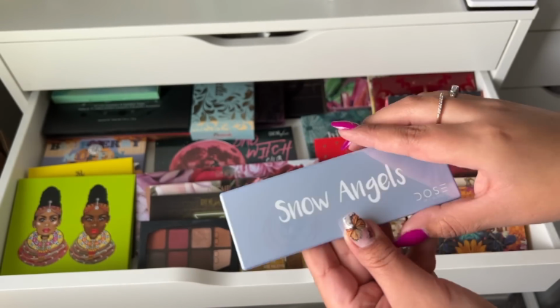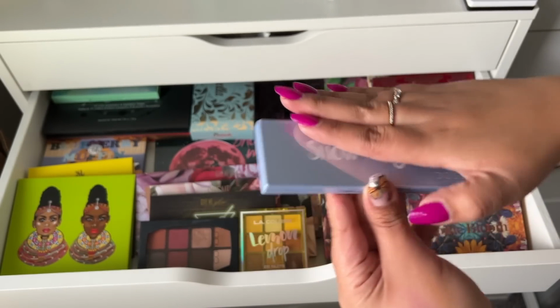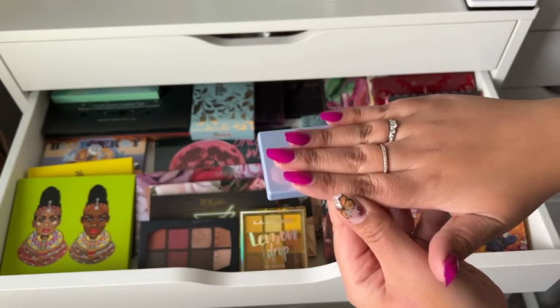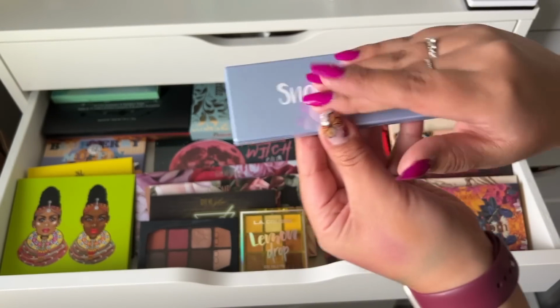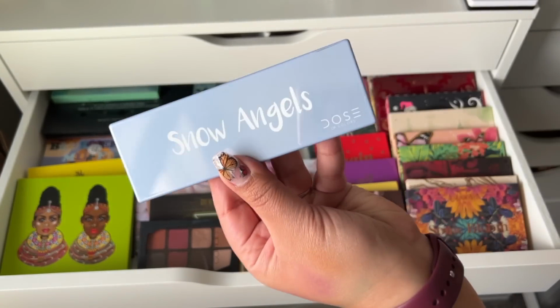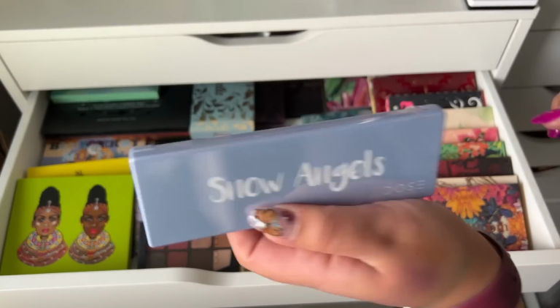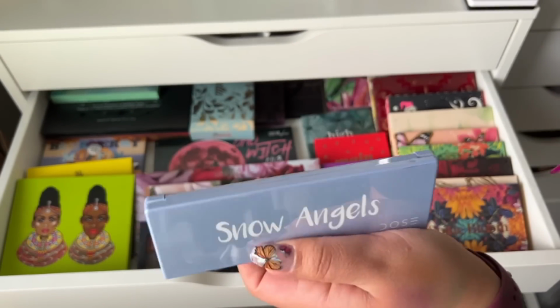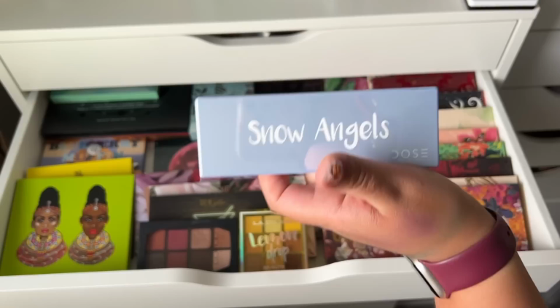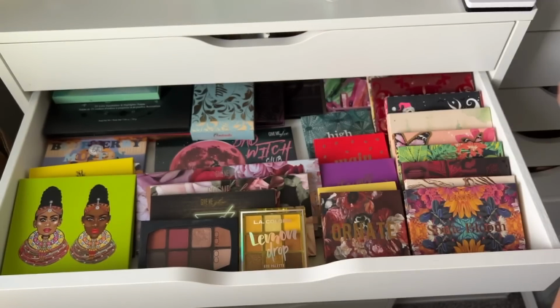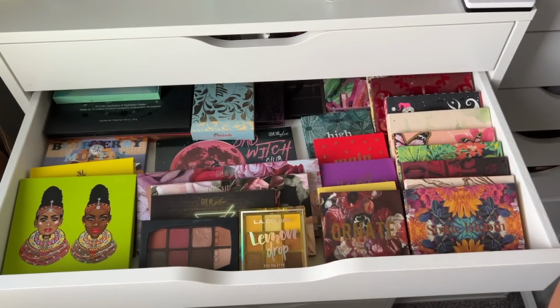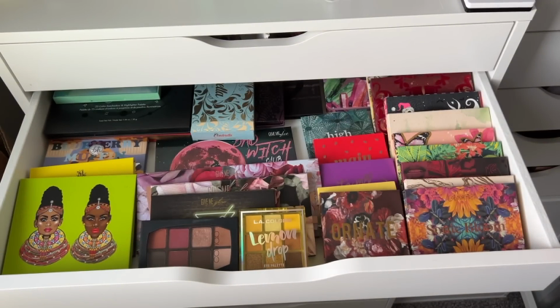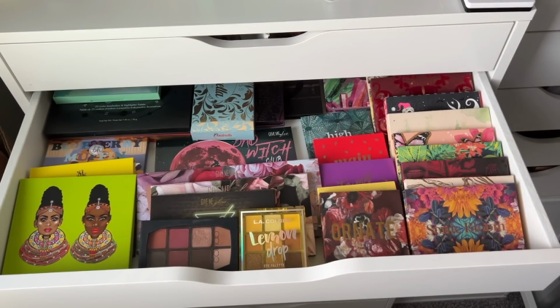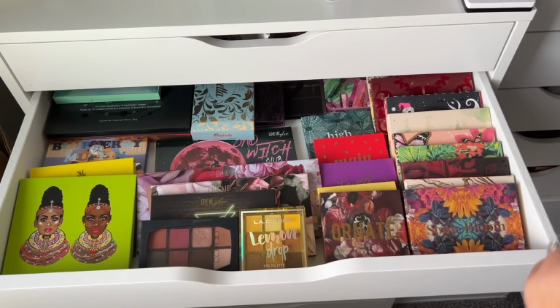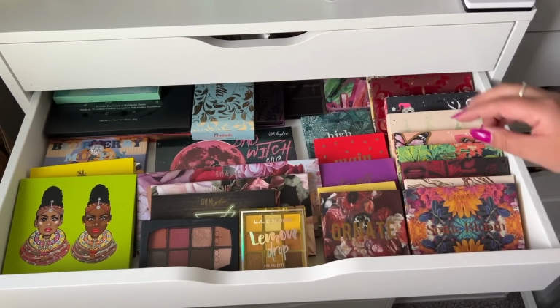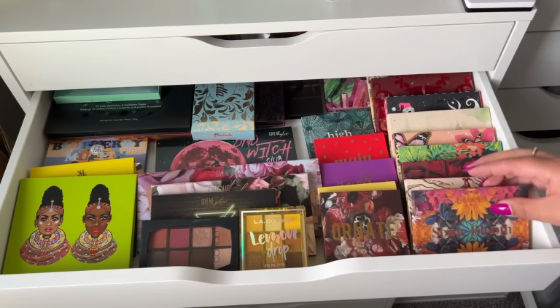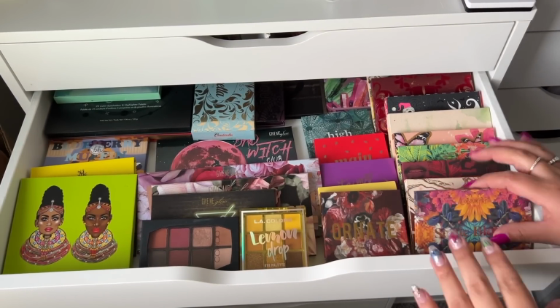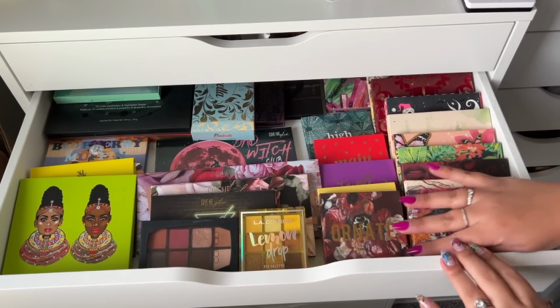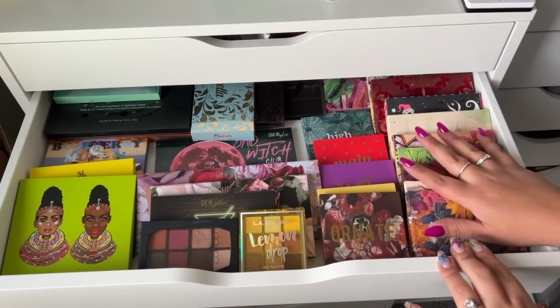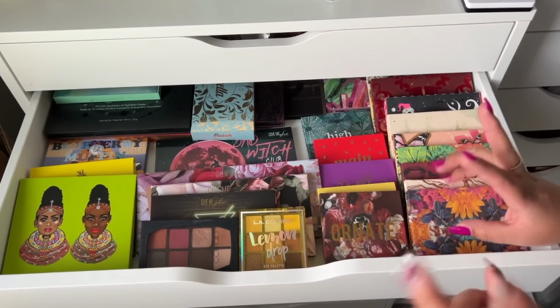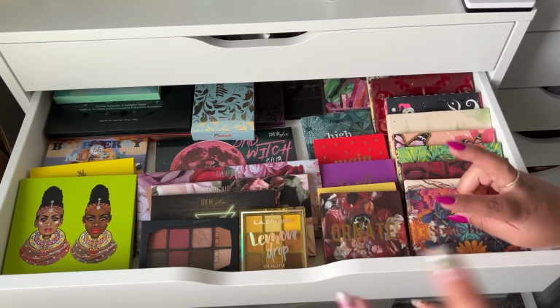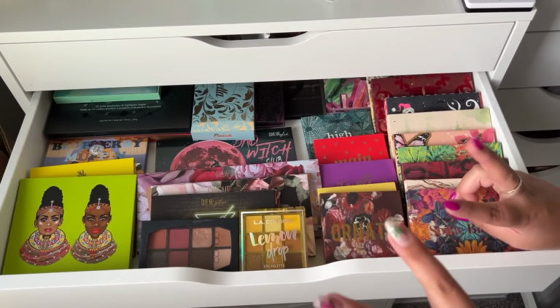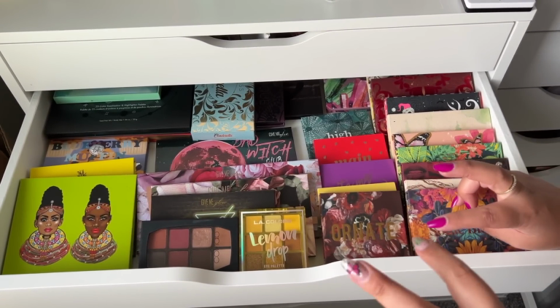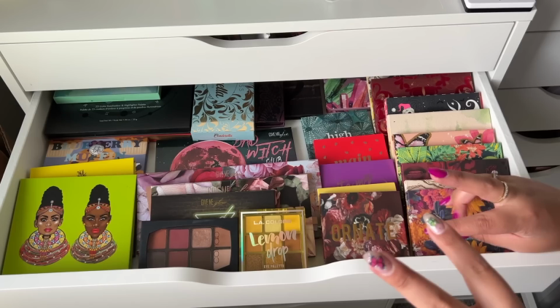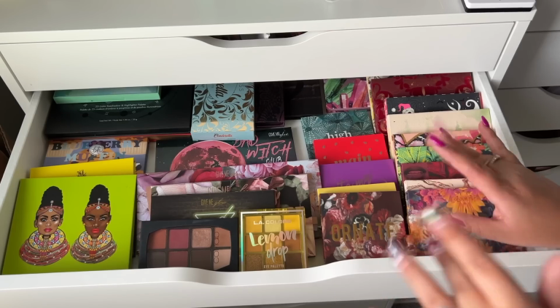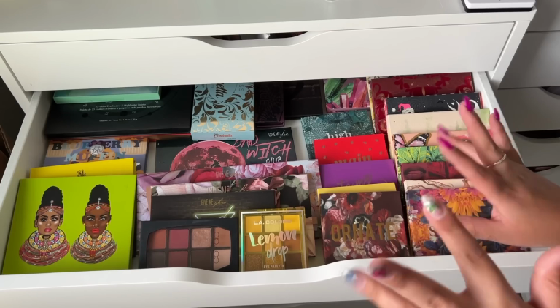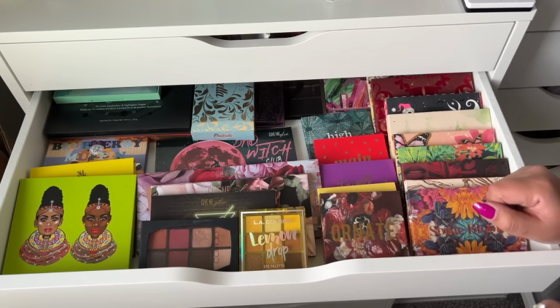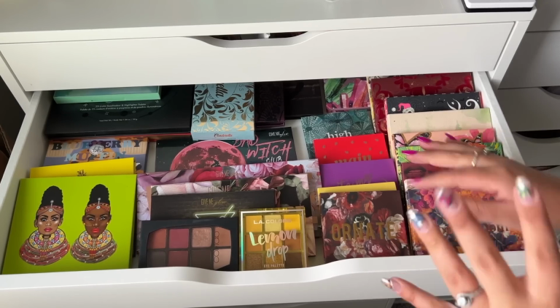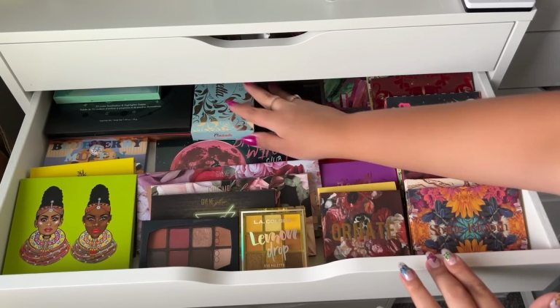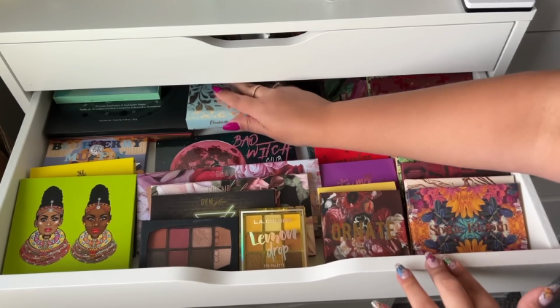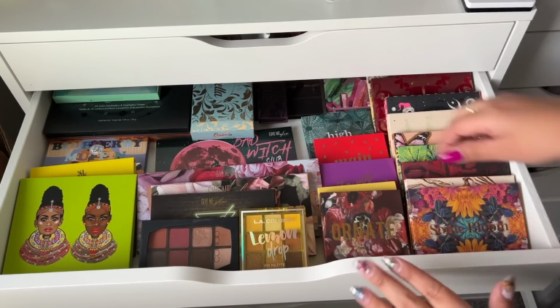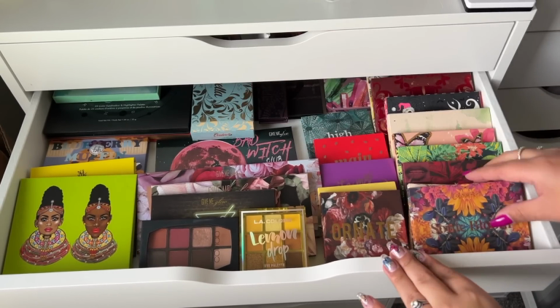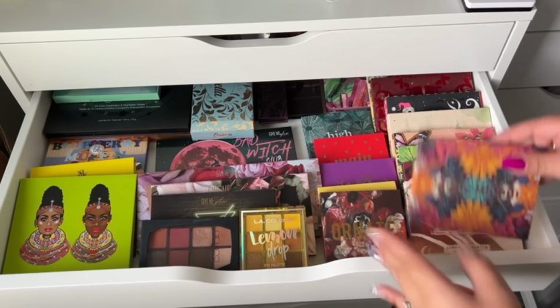And then this one by Dose of Color — Snow Angels — I'm decluttering. I just don't reach for it and it's been sitting there for a while because I've been meaning to declutter it, so this is going to get decluttered.